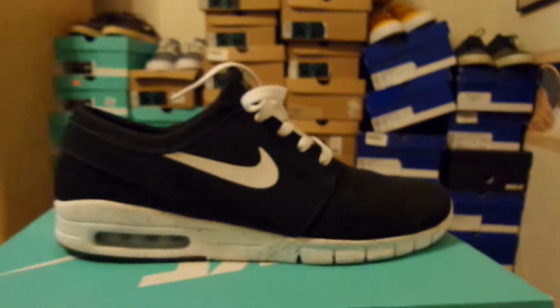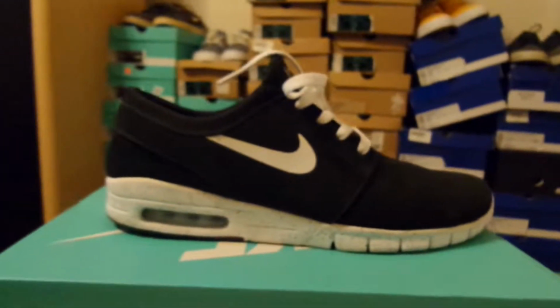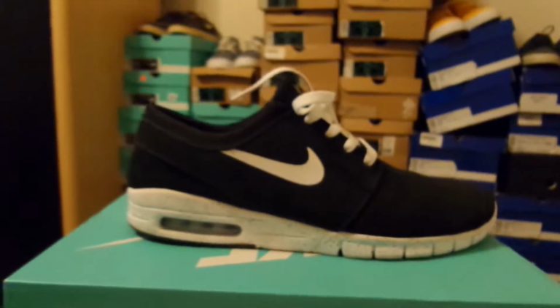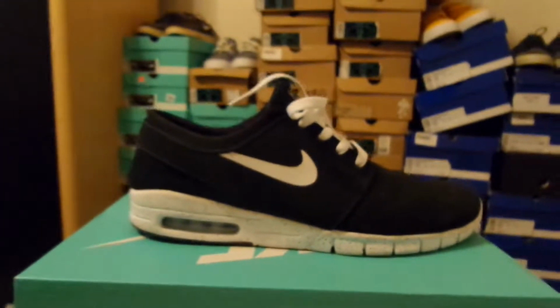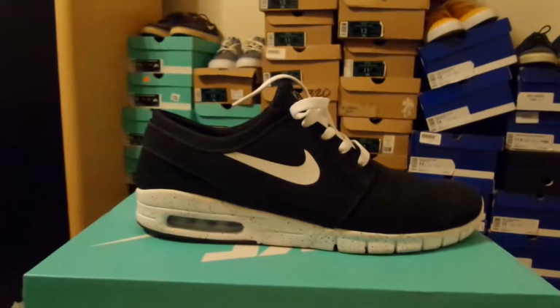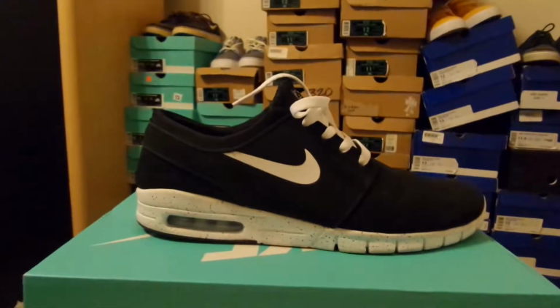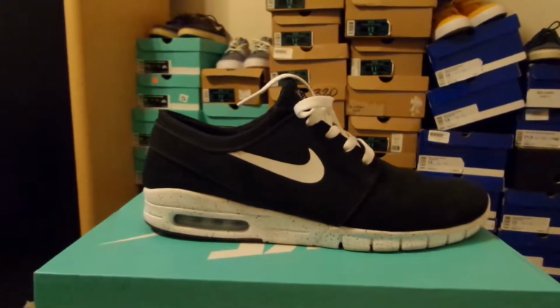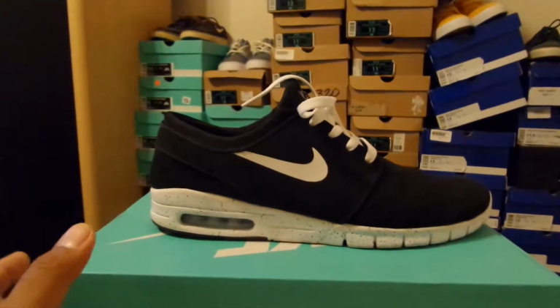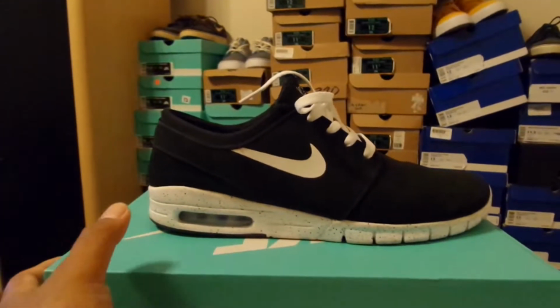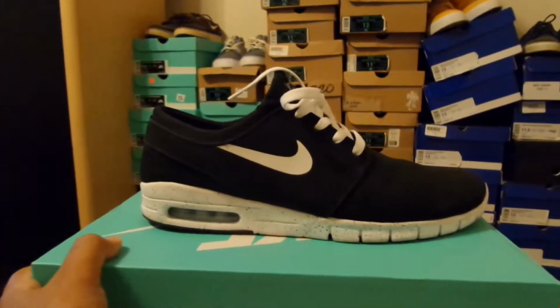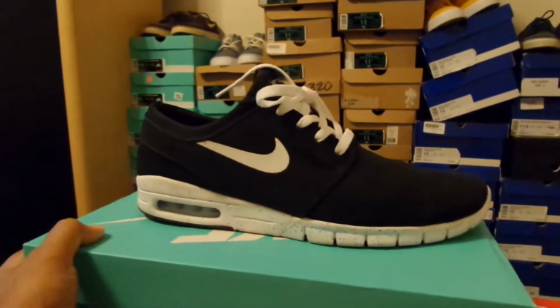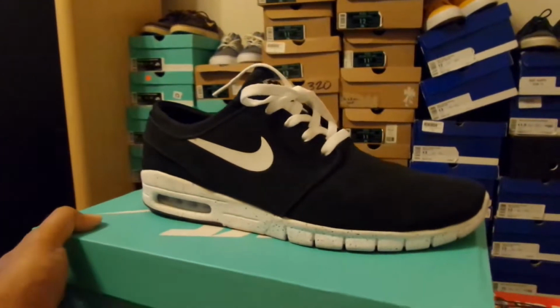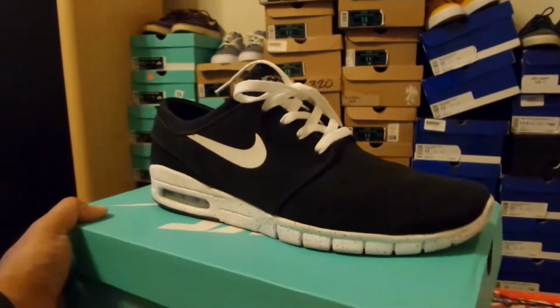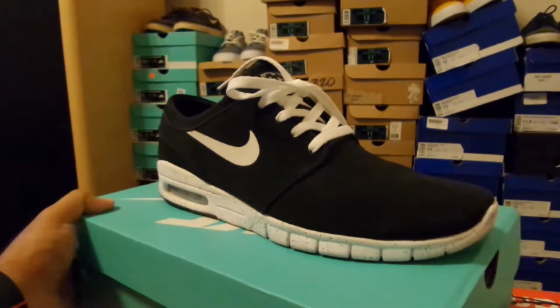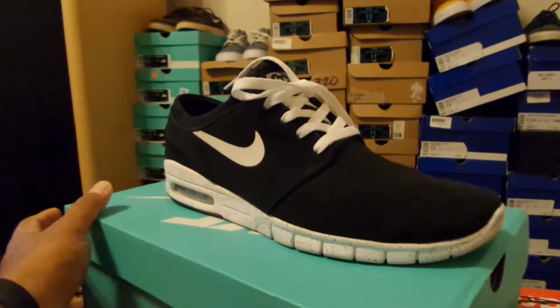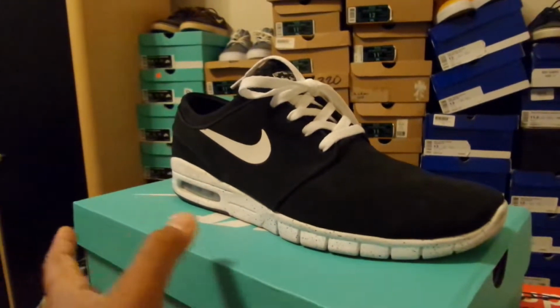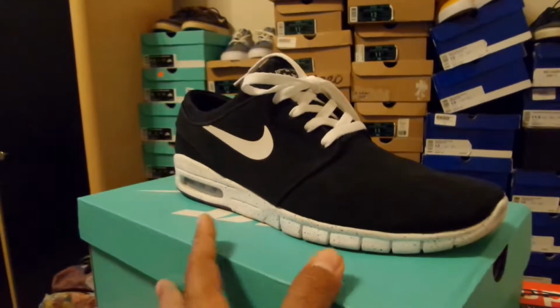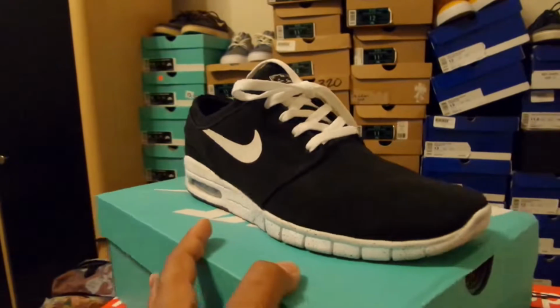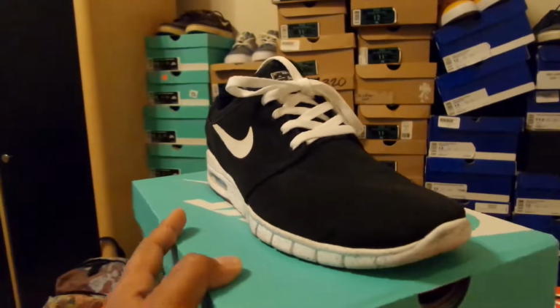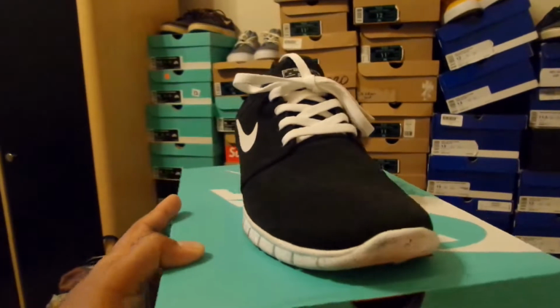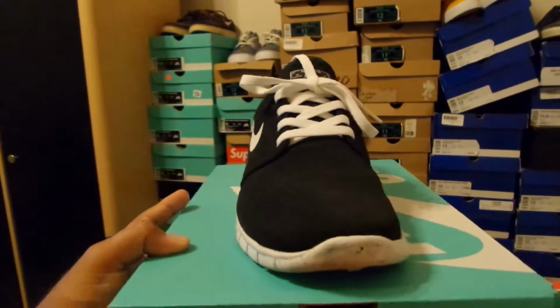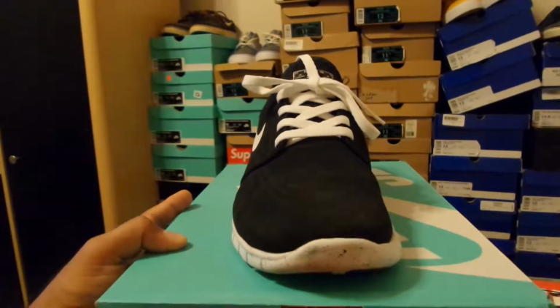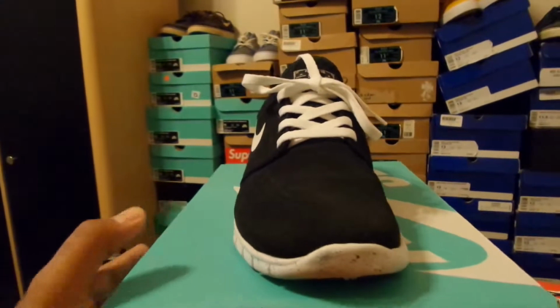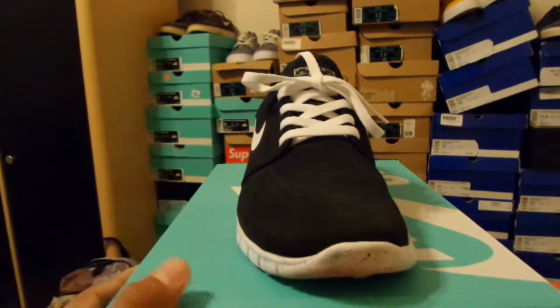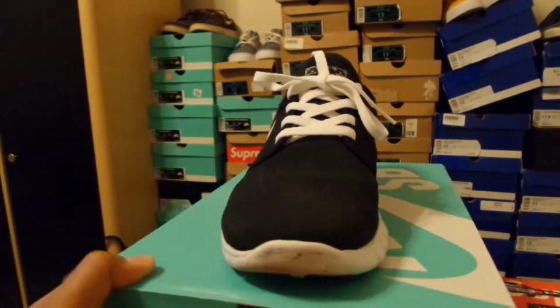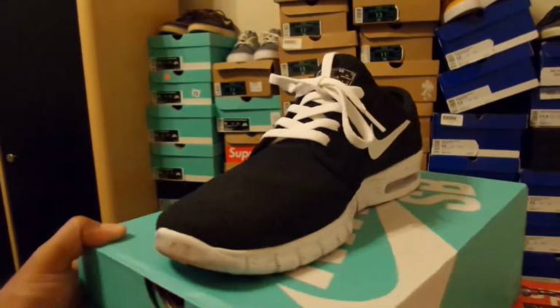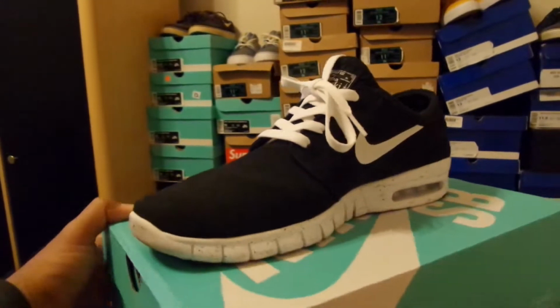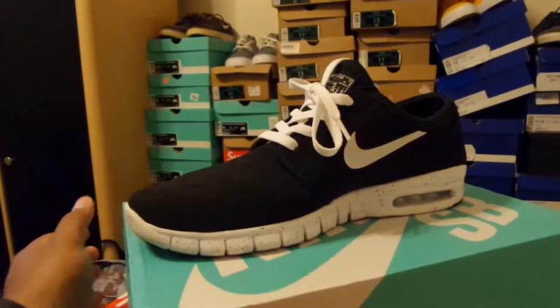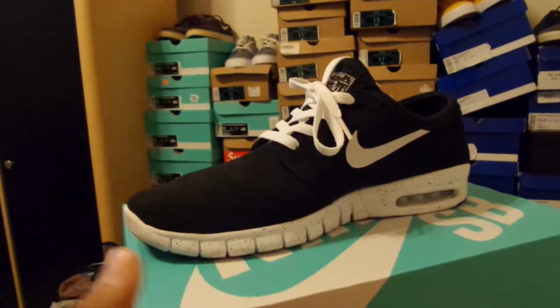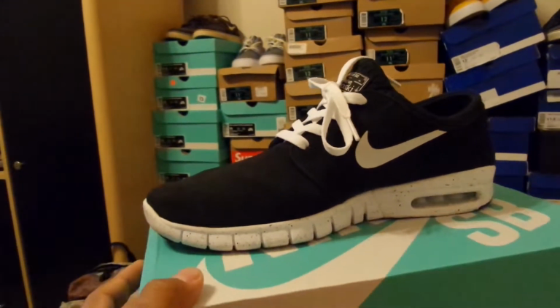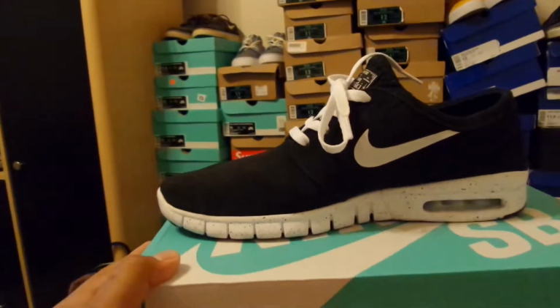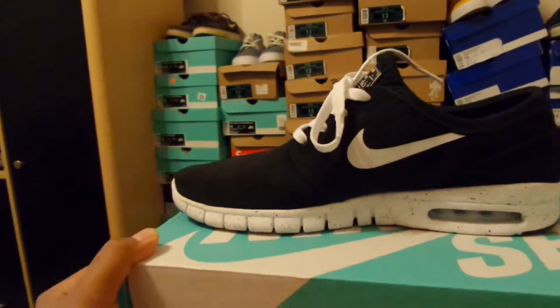They did come with black laces on them and I switched them out for white just thinking it would look better. They've held up pretty good.